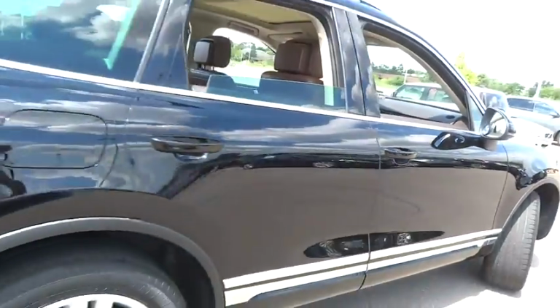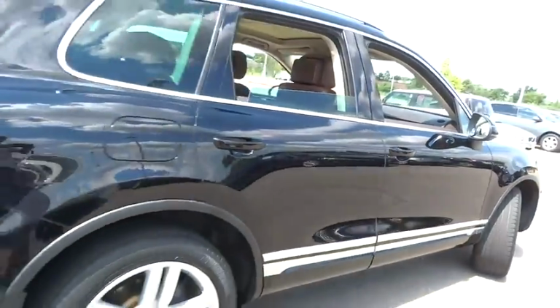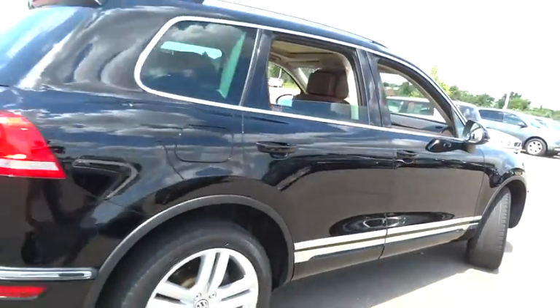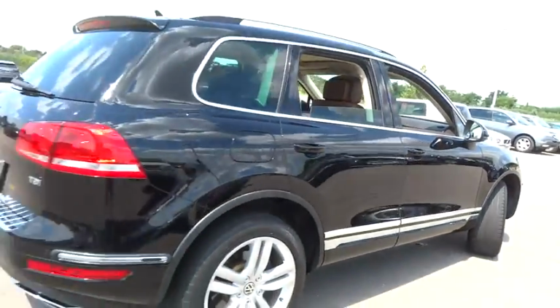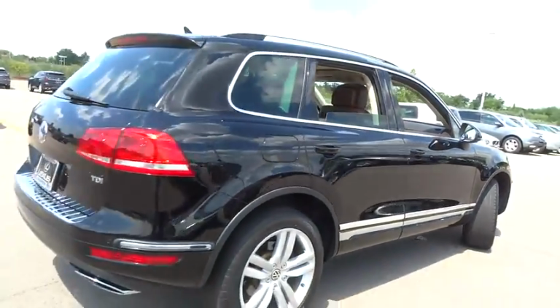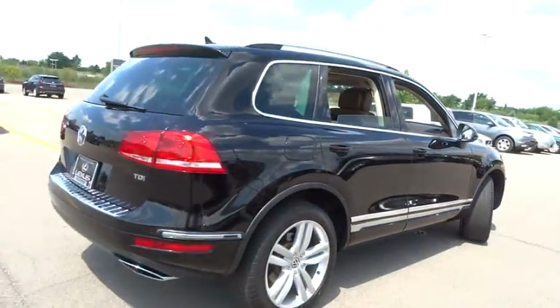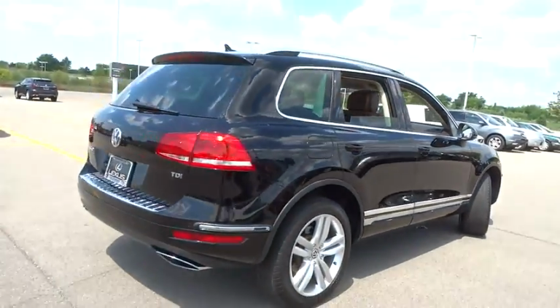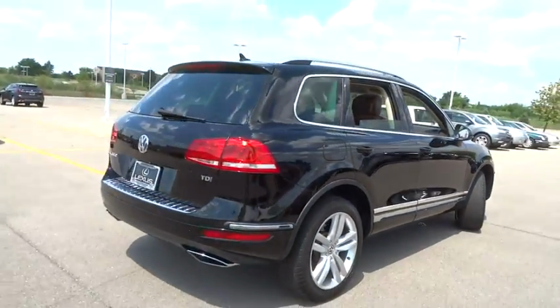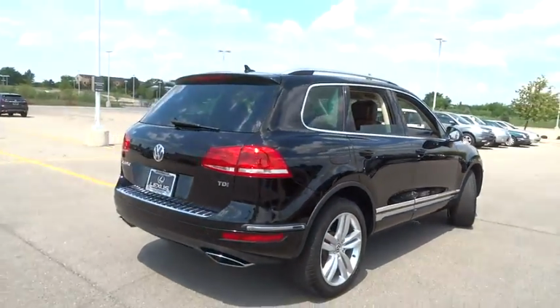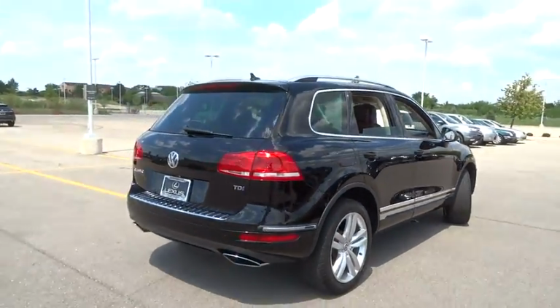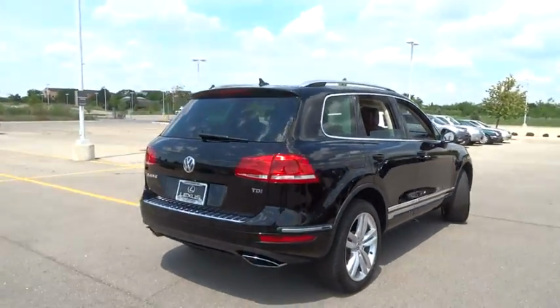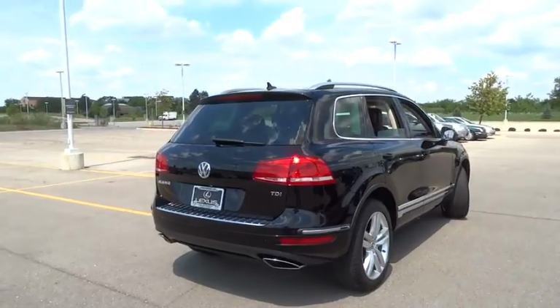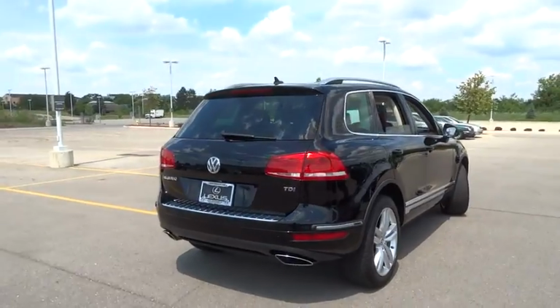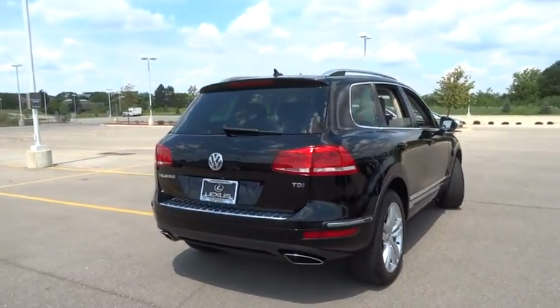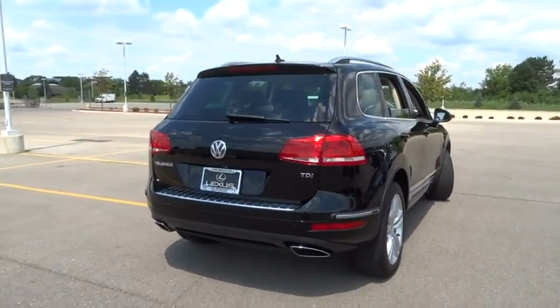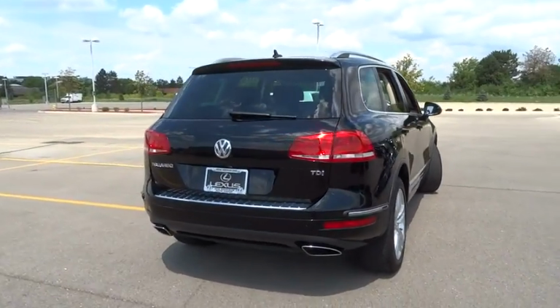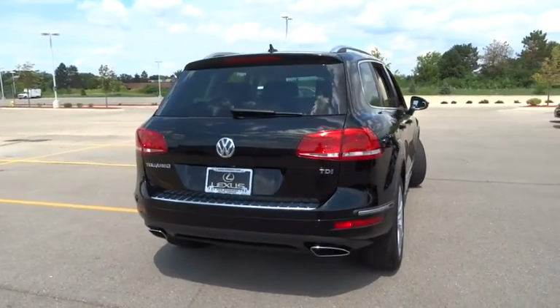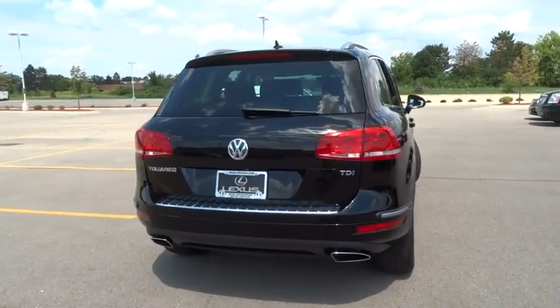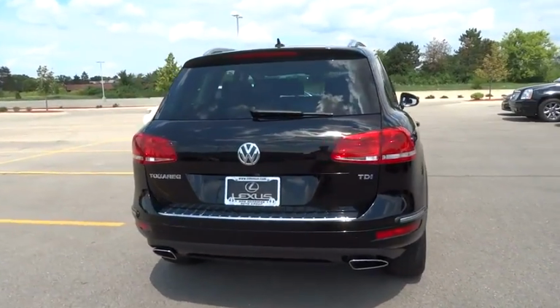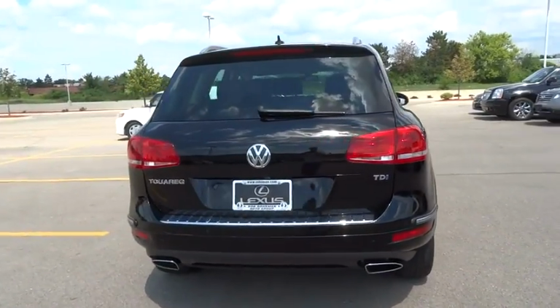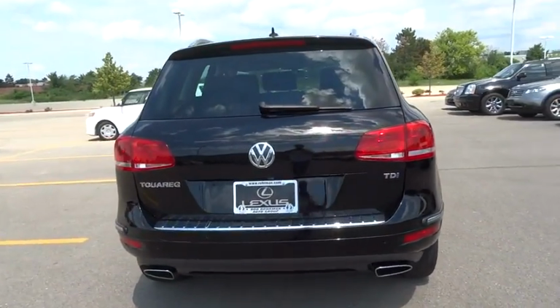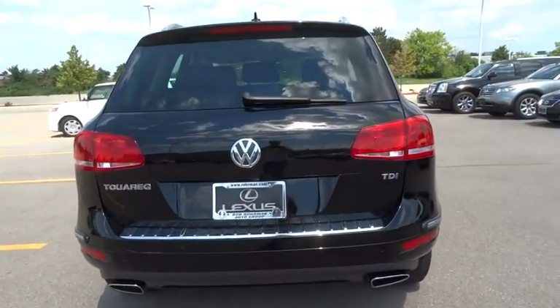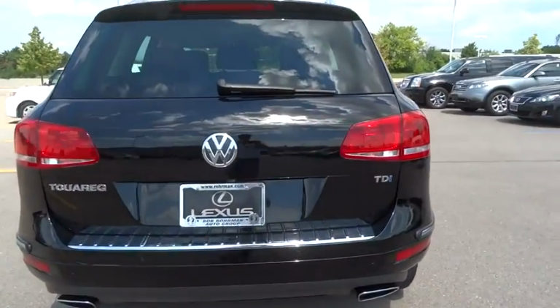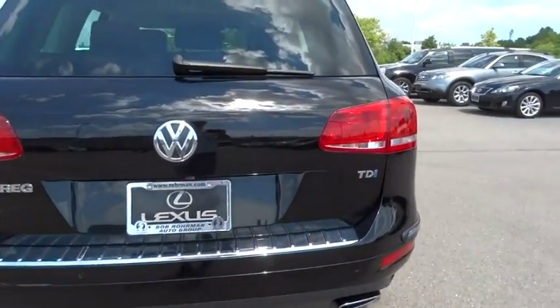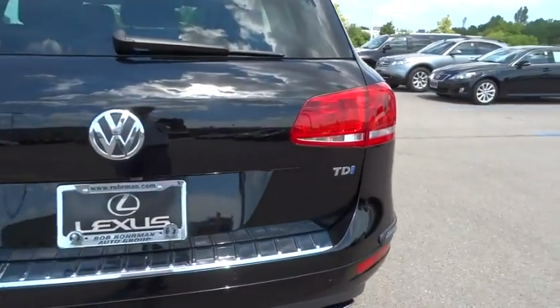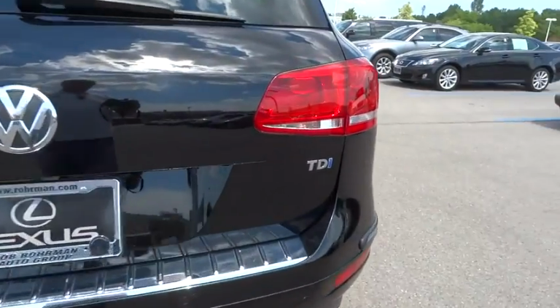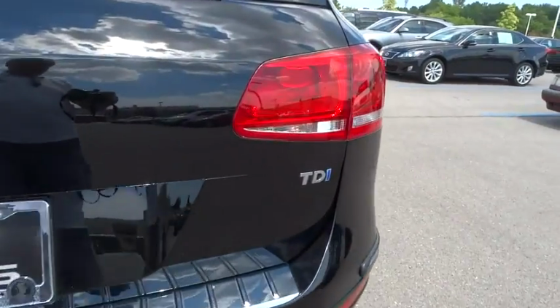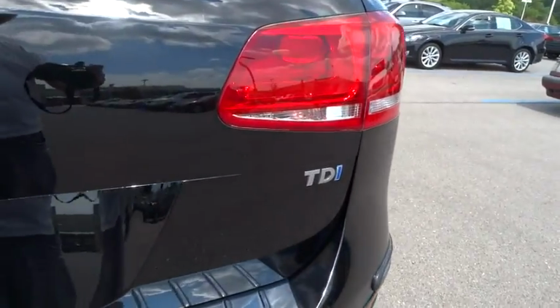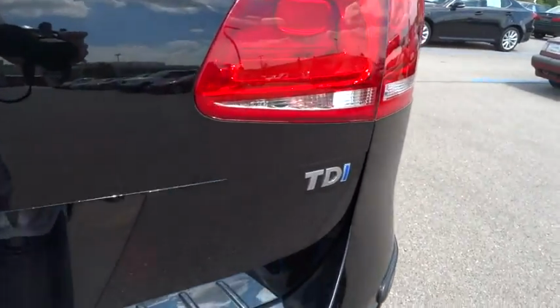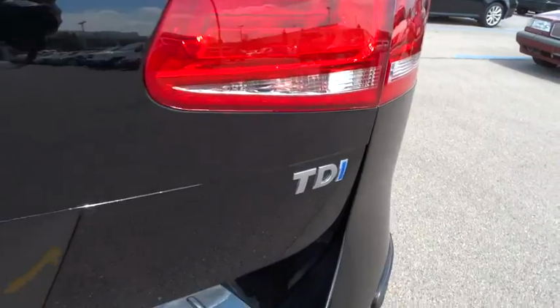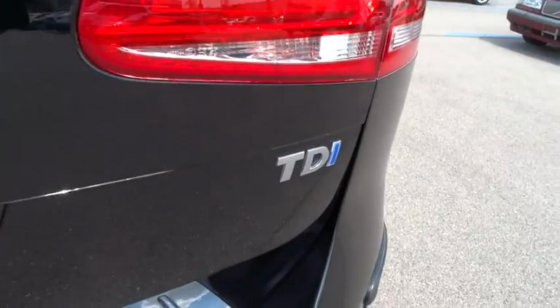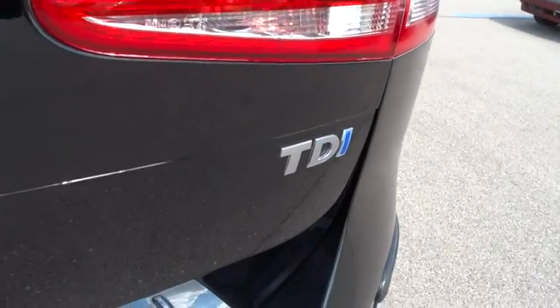This vehicle has less than 35,000 miles. Here are some of this vehicle's great options: CD changer, traction control, power passenger seat.